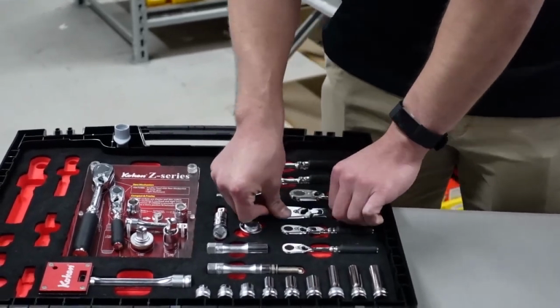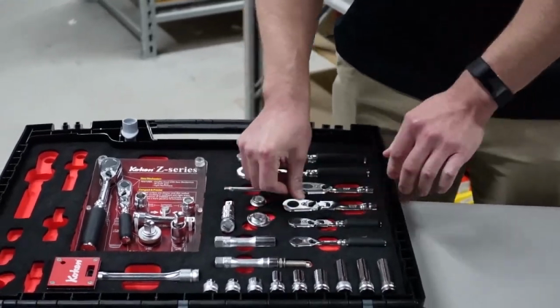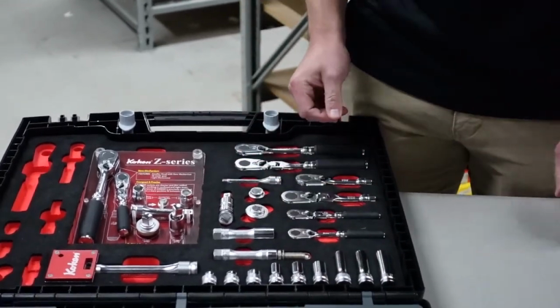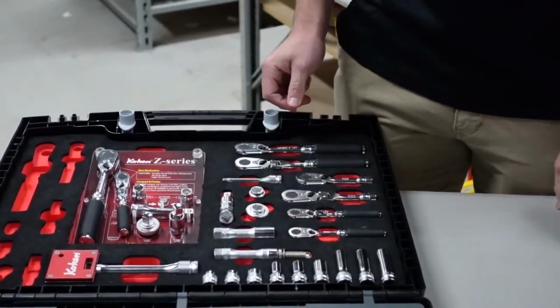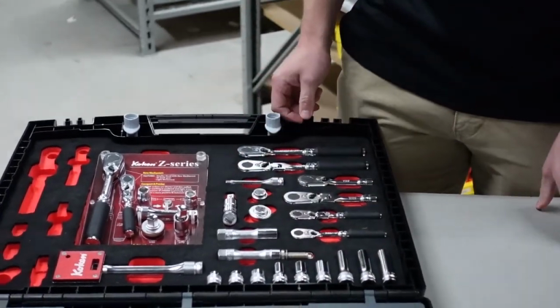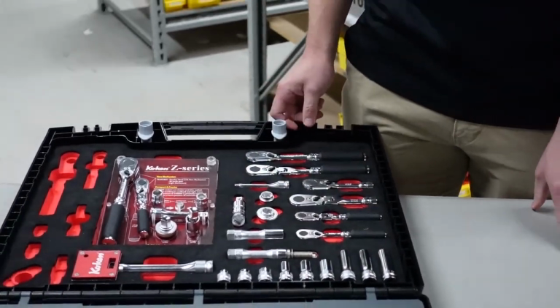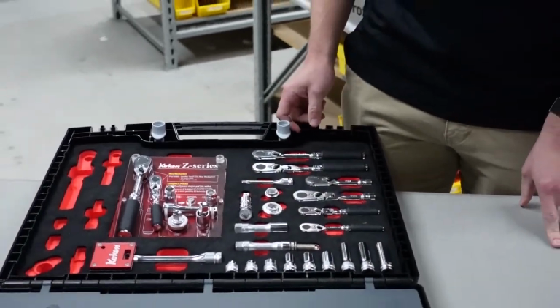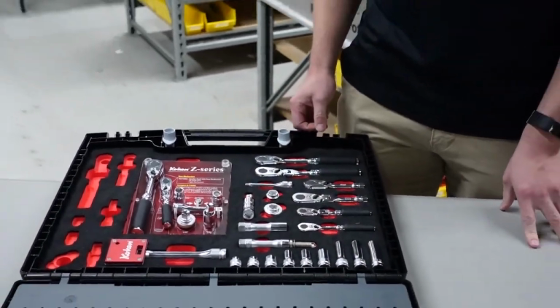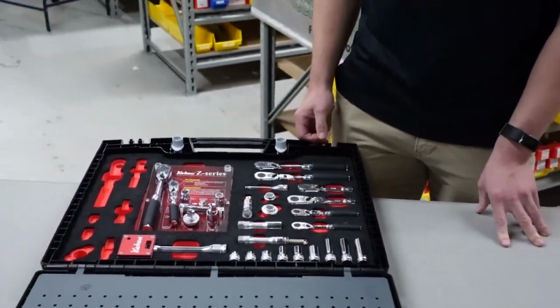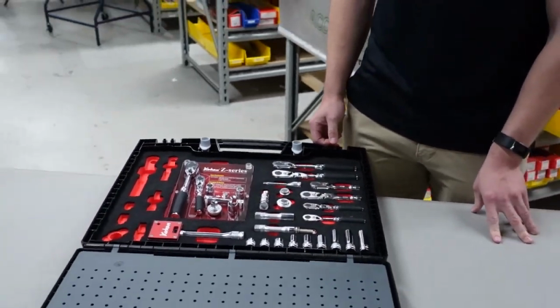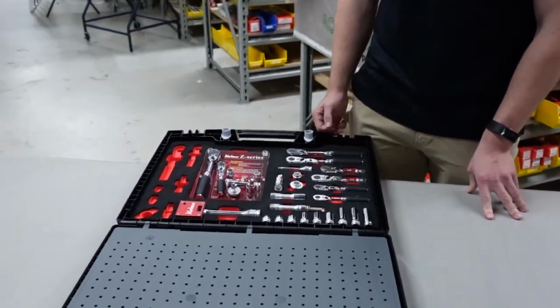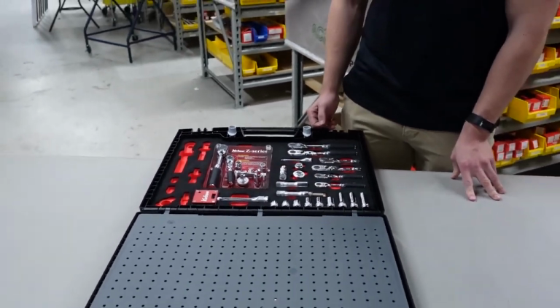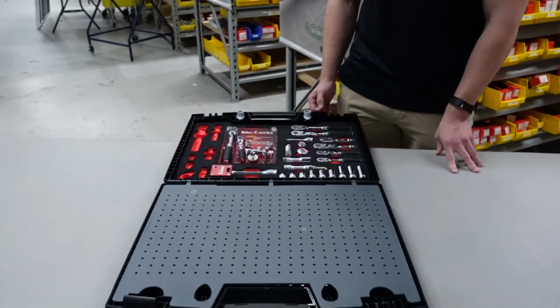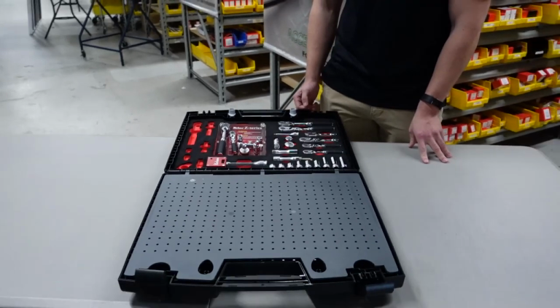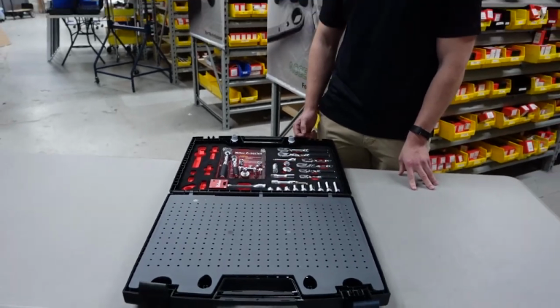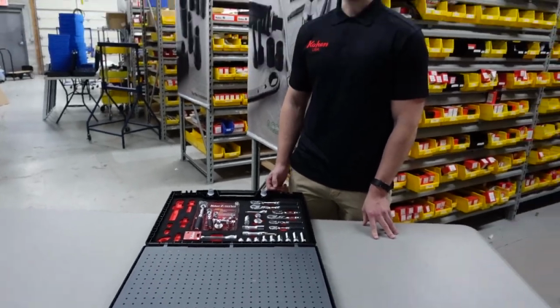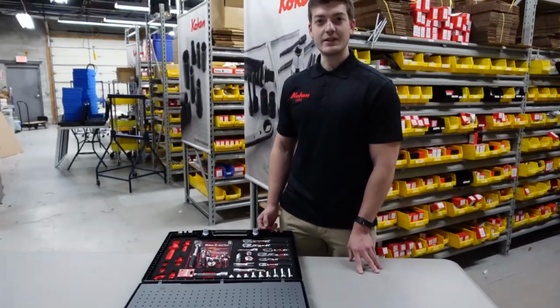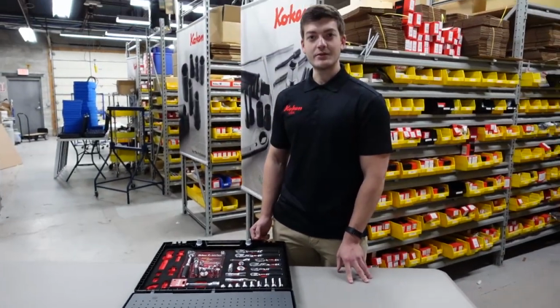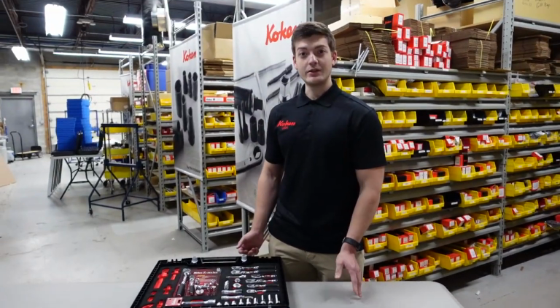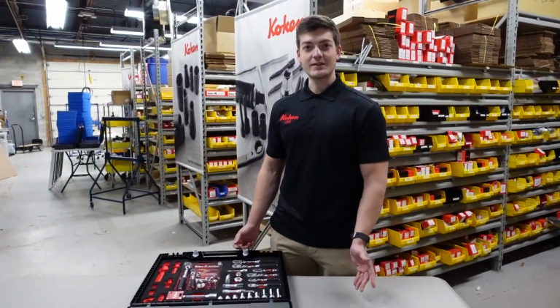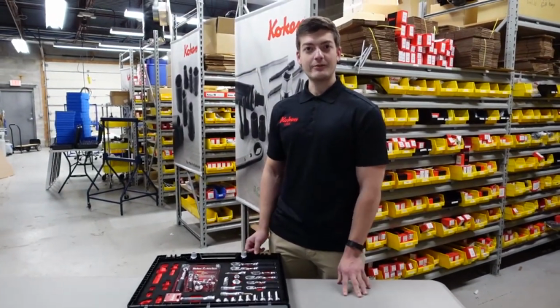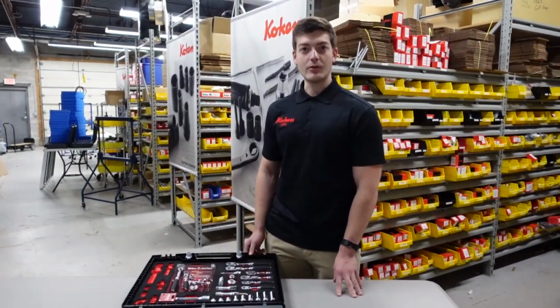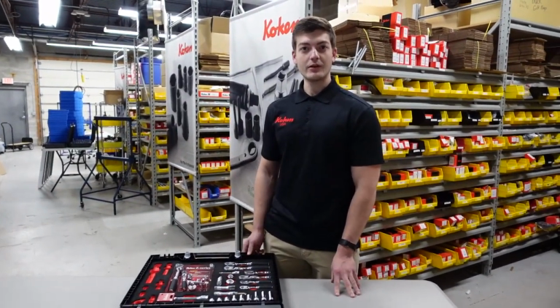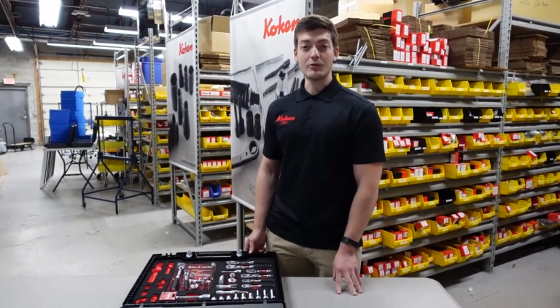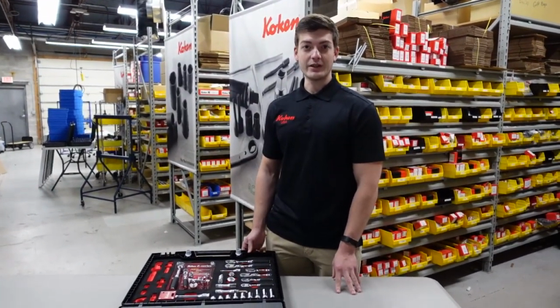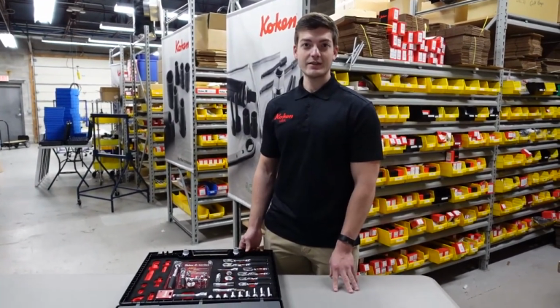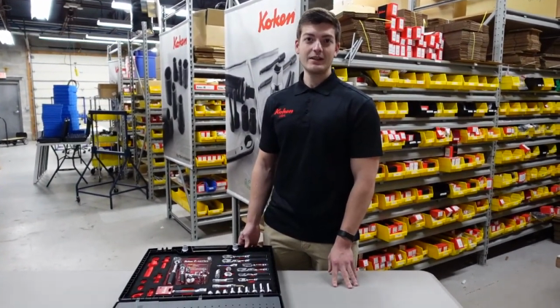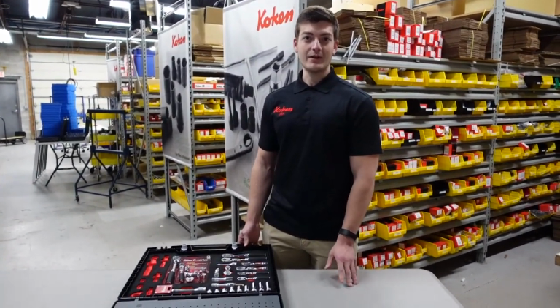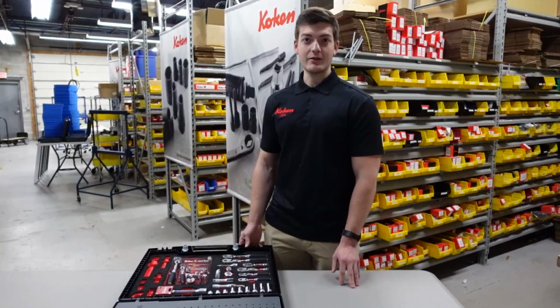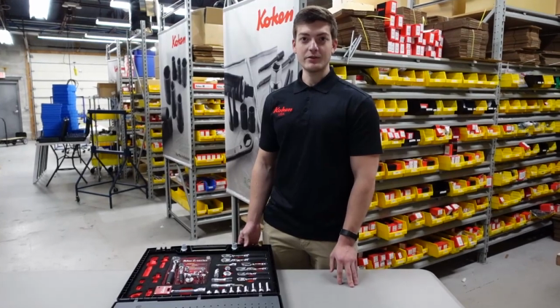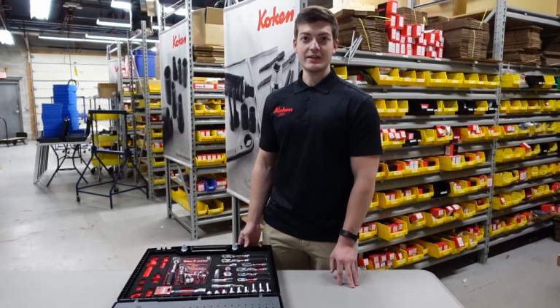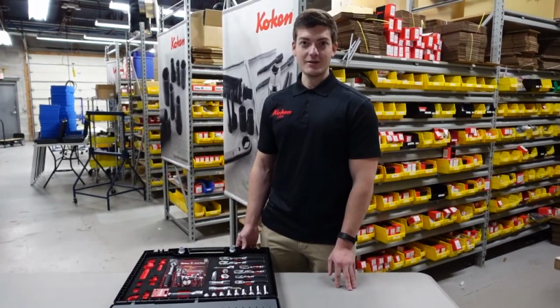And that's the overview for the Dealer Demo Kit. If you have any questions, feel free to reach out to either myself or our order desk at KokenUSA.com.